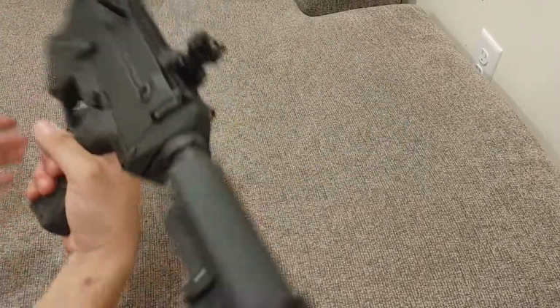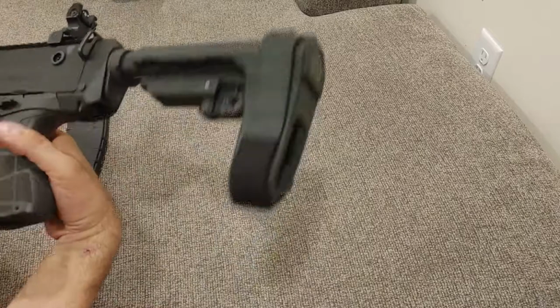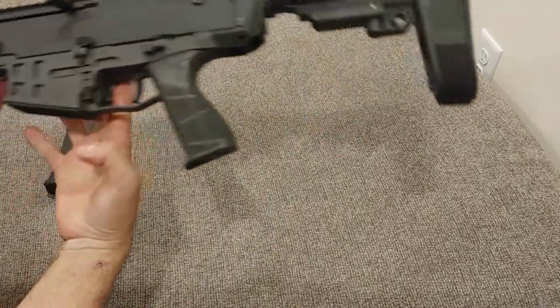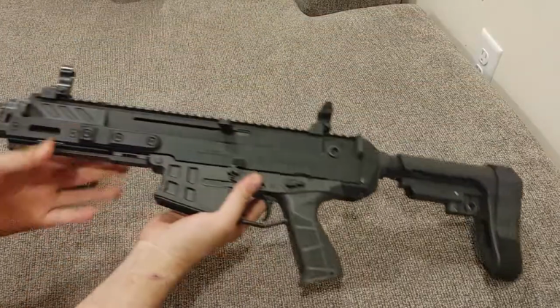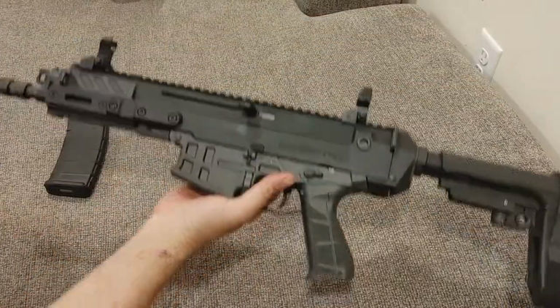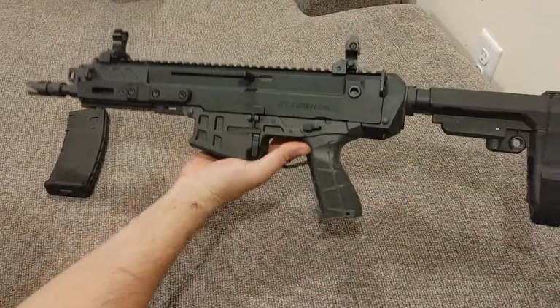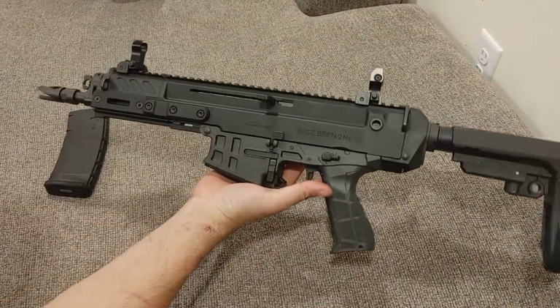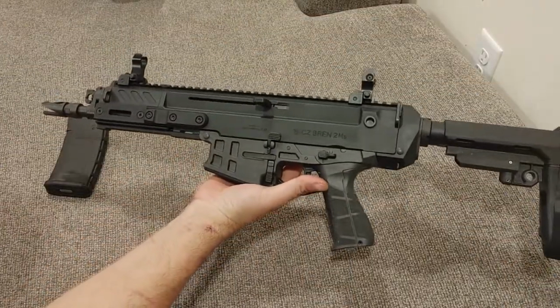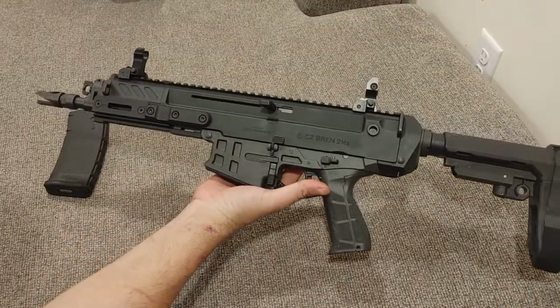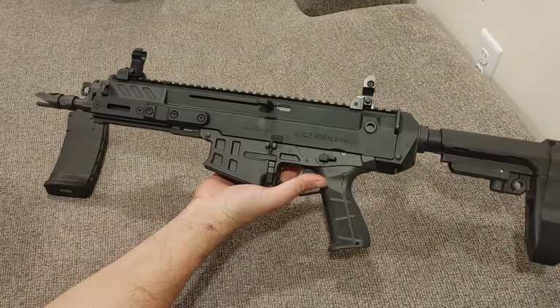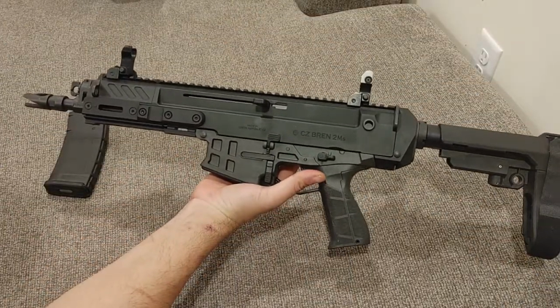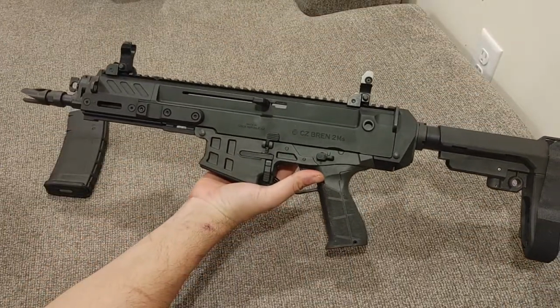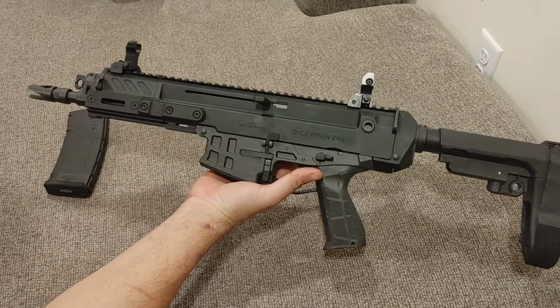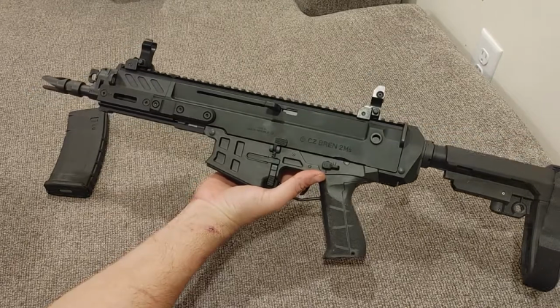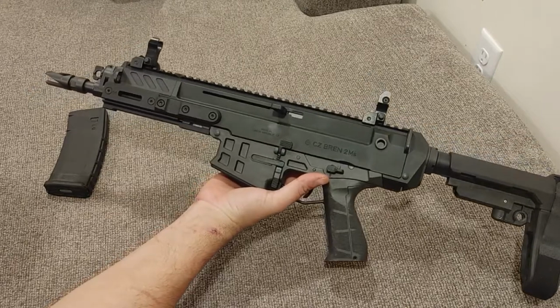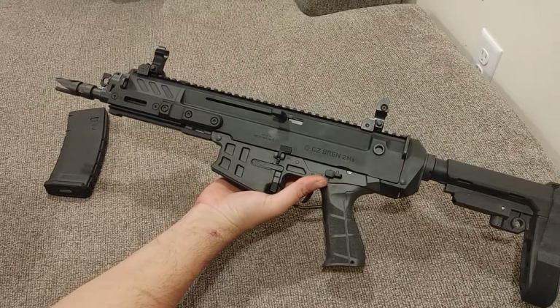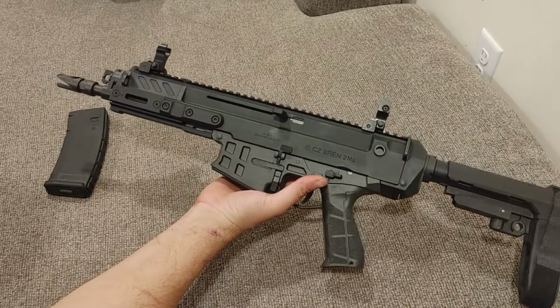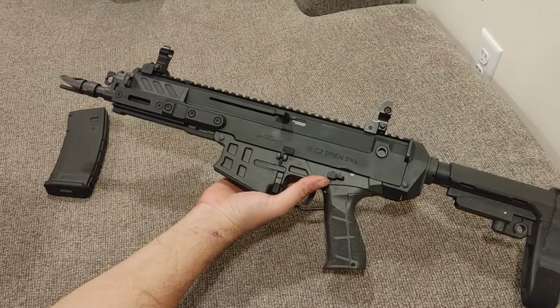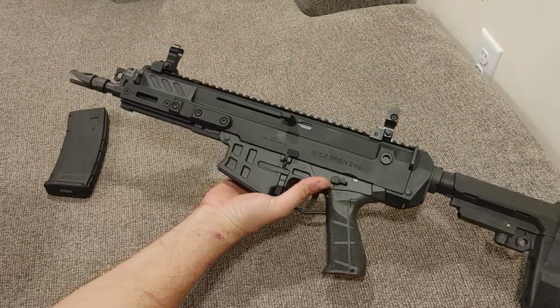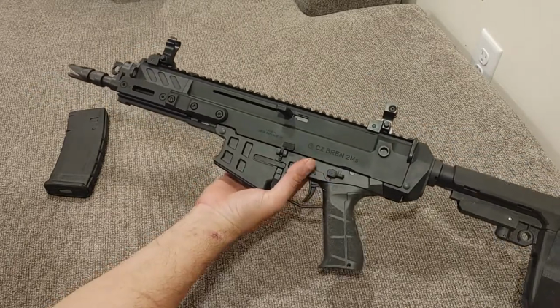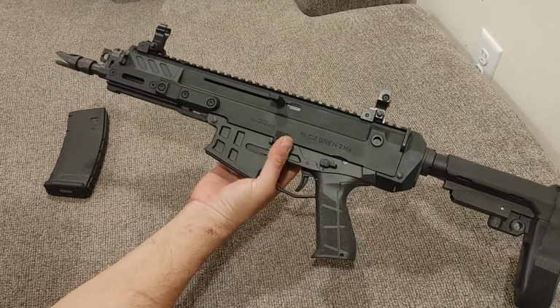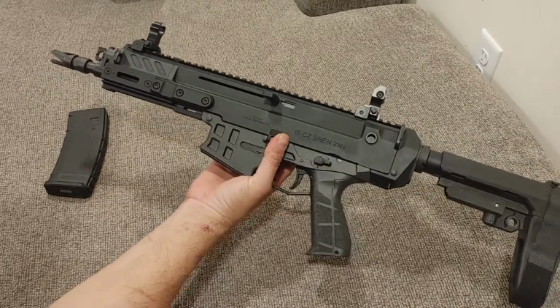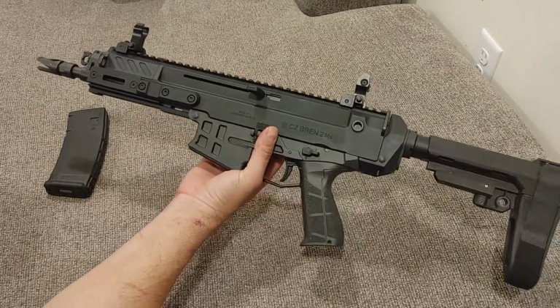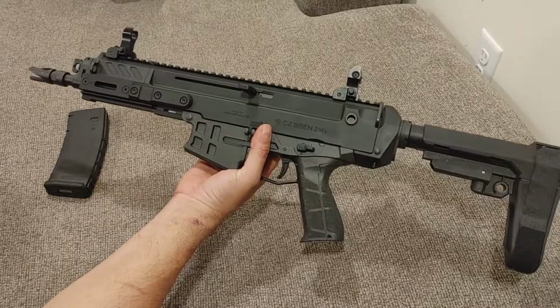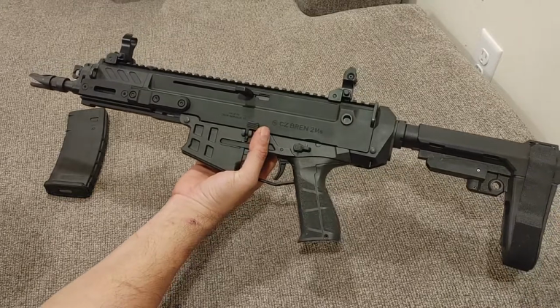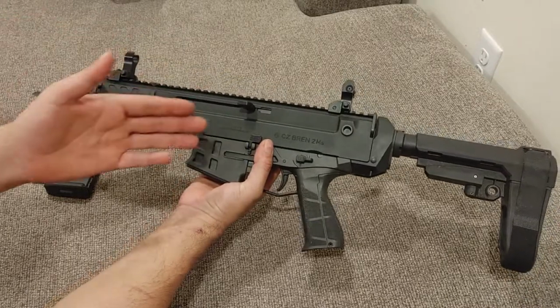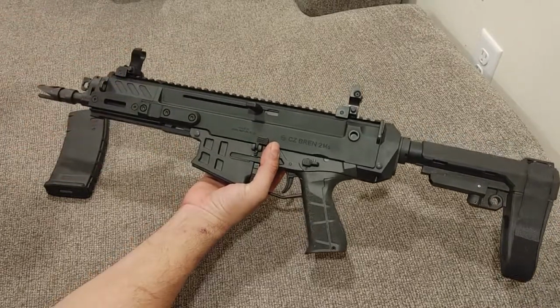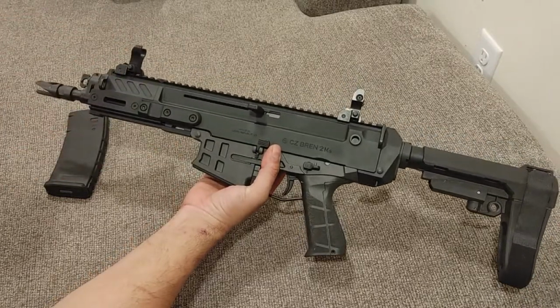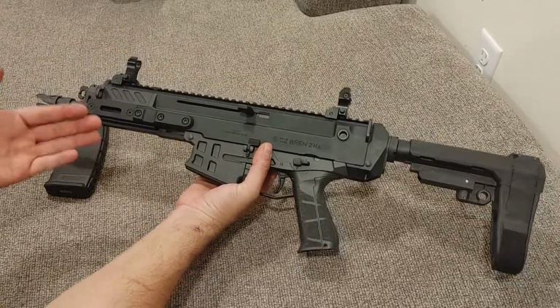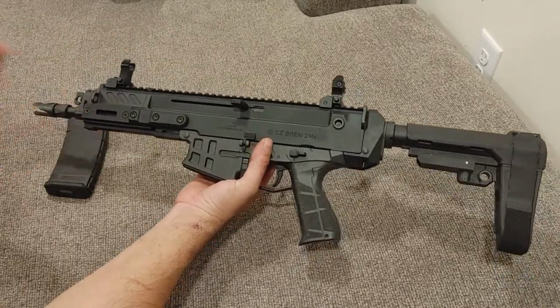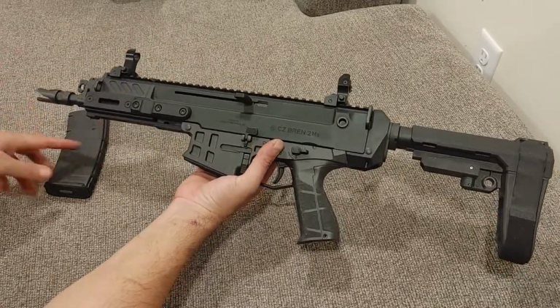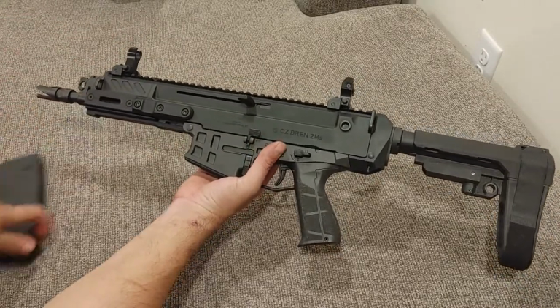This is the Czech Republic's second version of the CZ Bren. It's got a lot of upgrades and improvements from the 805, which was its predecessor, including its disassembly system, the bolt, and all that good stuff.